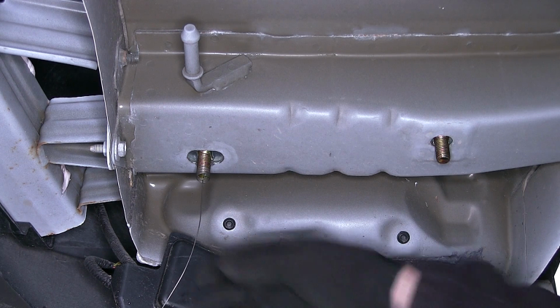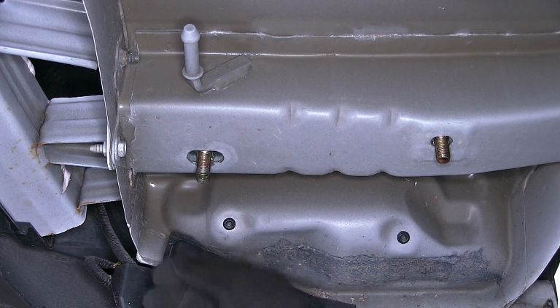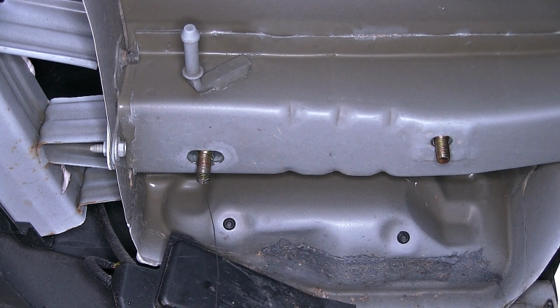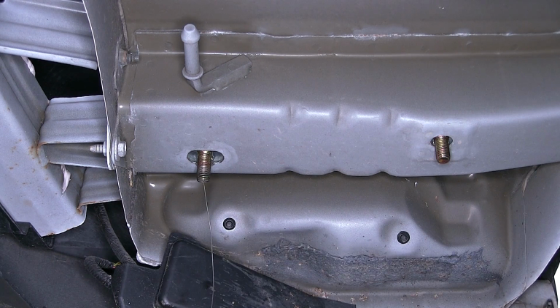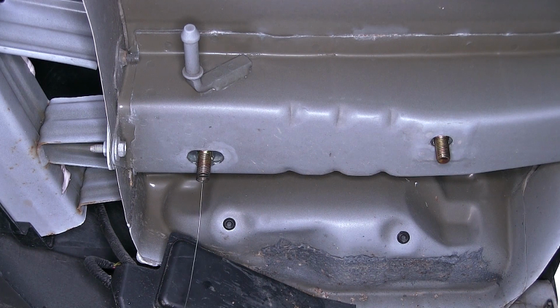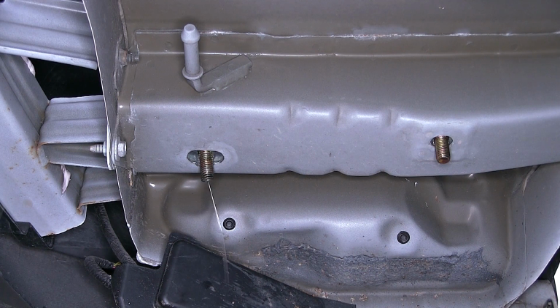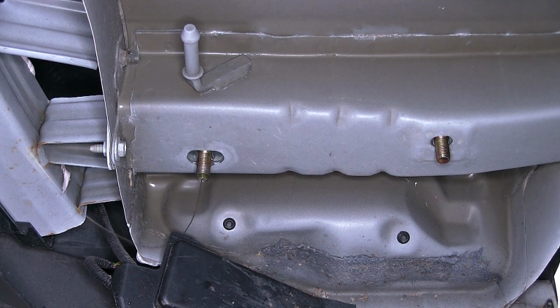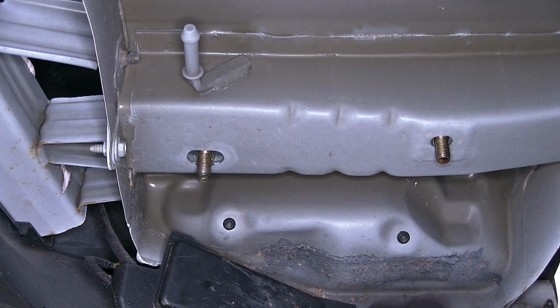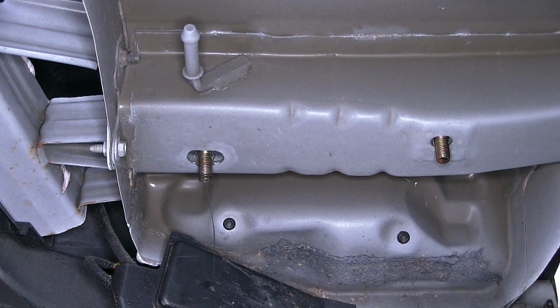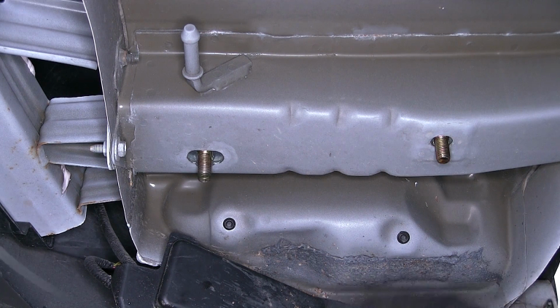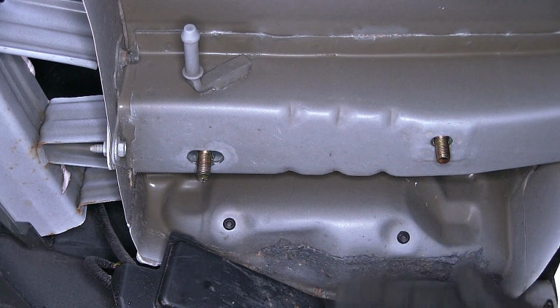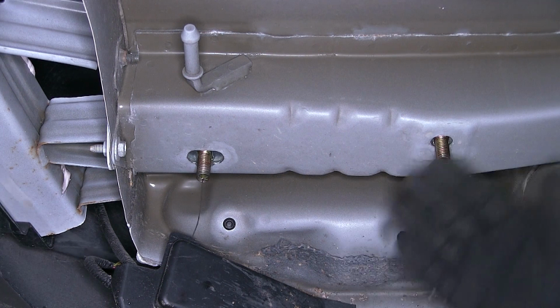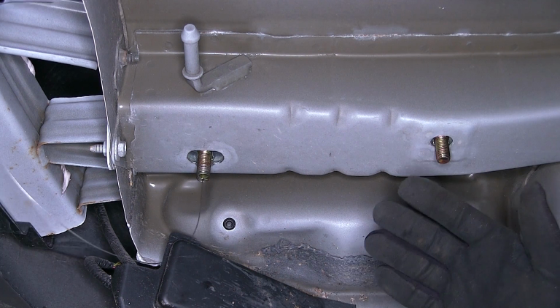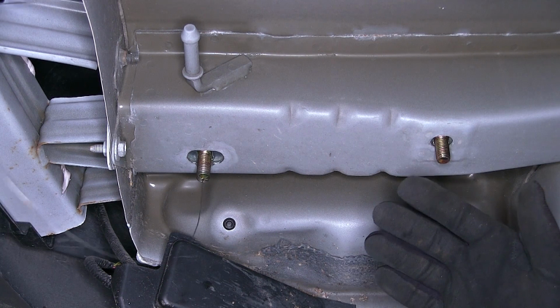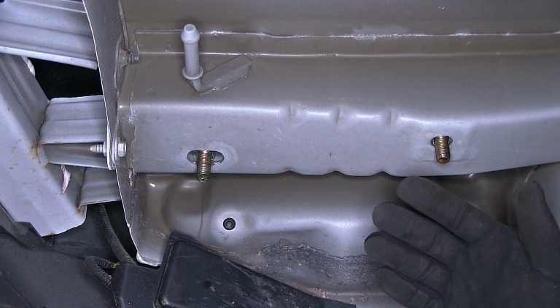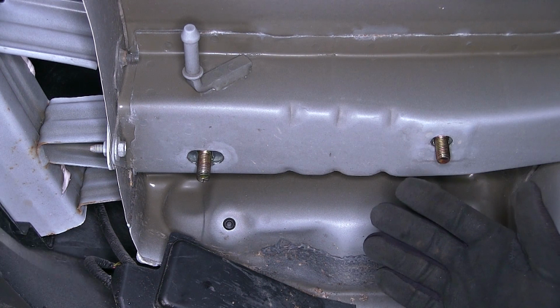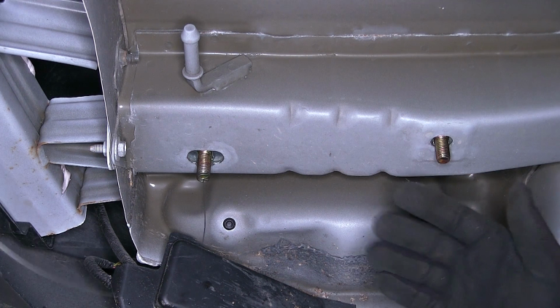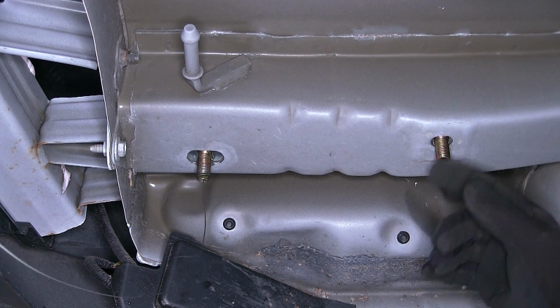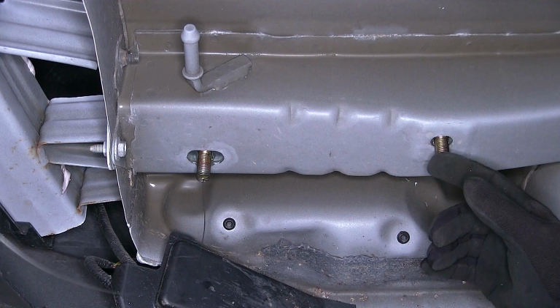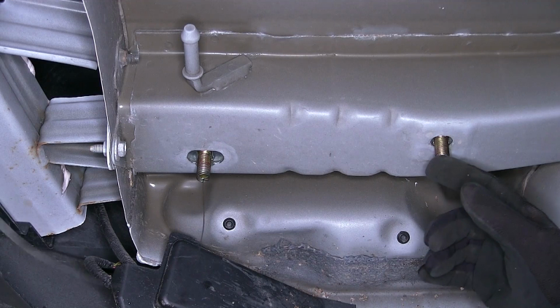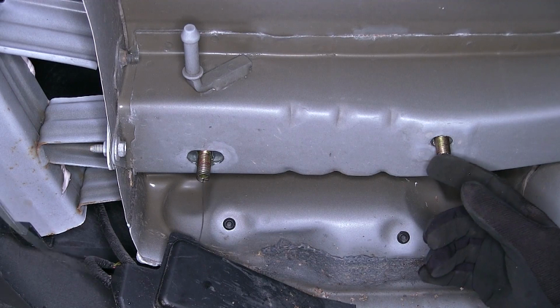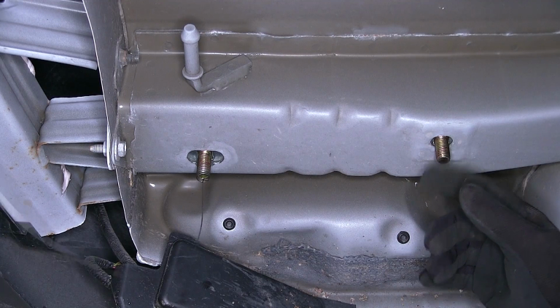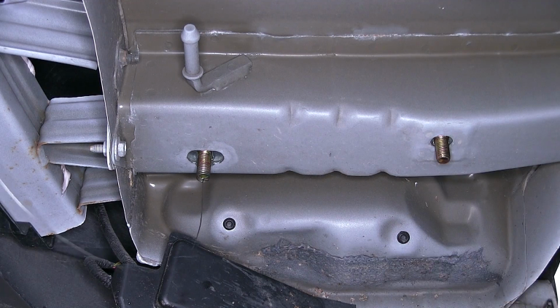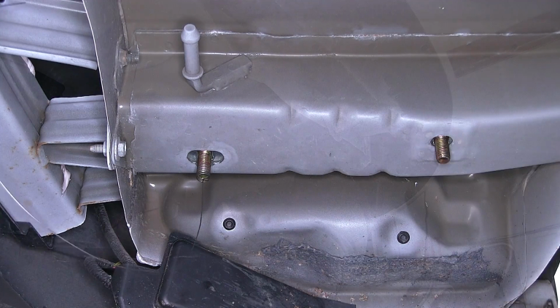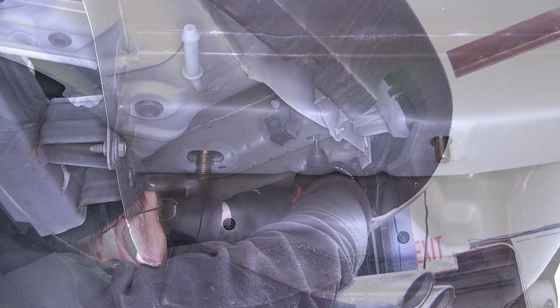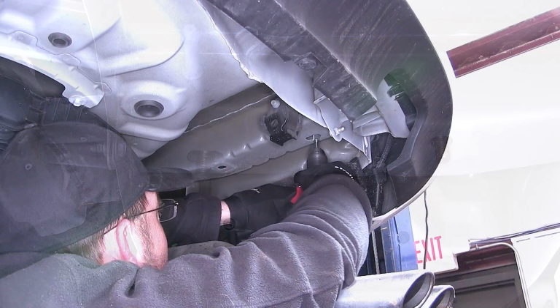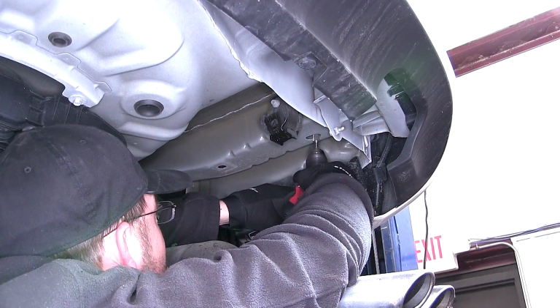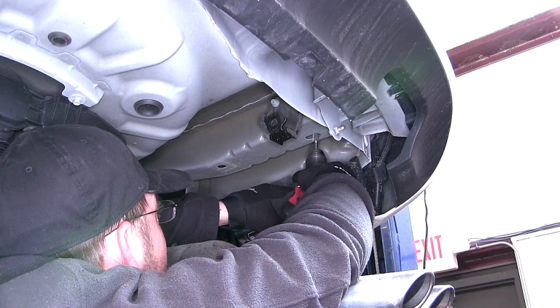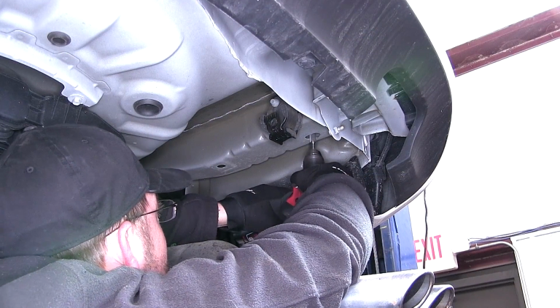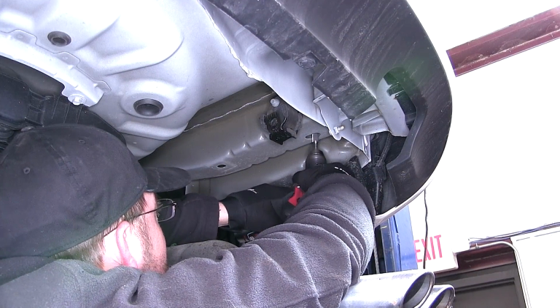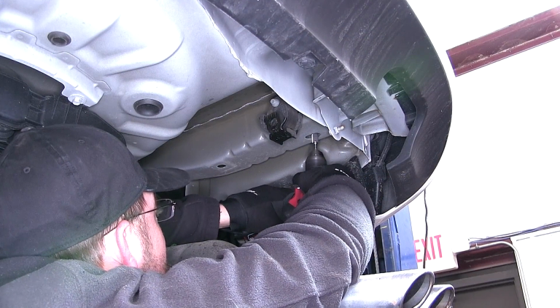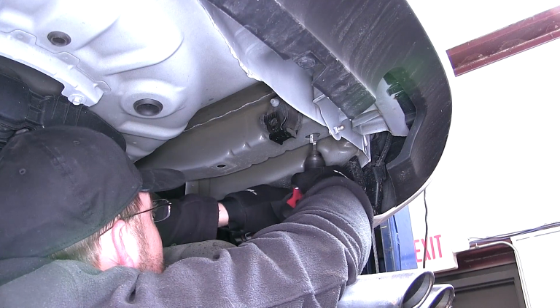I'm going to leave the pull wire on the rear attachment point as it will help with getting our hitch up in position without pushing the hardware back into the frame. Now with the driver side ready we'll repeat the same process on the passenger side.